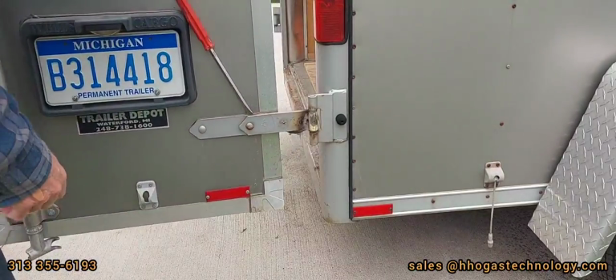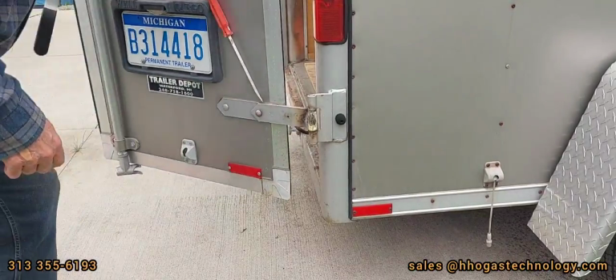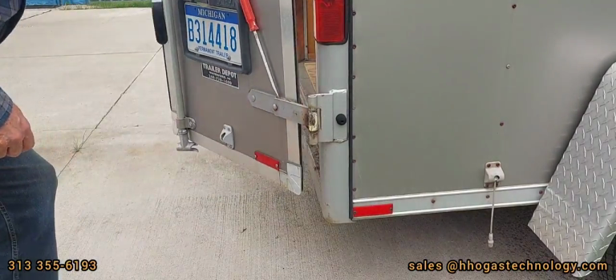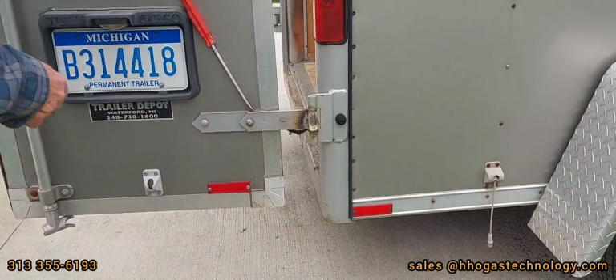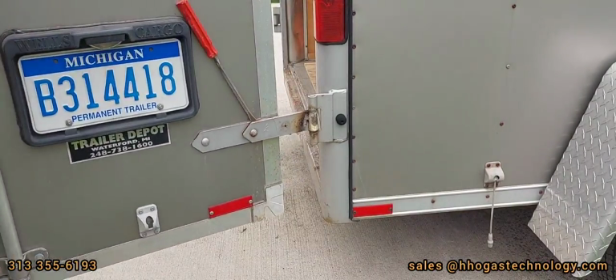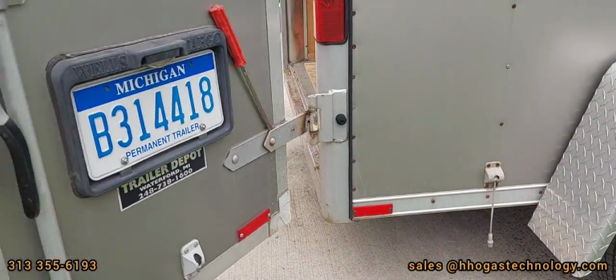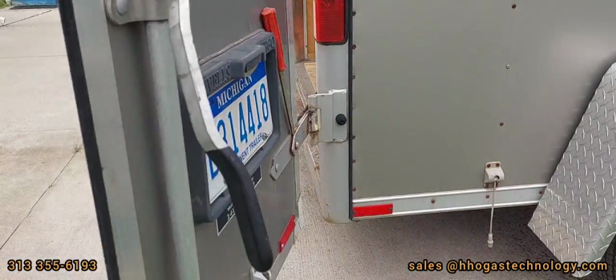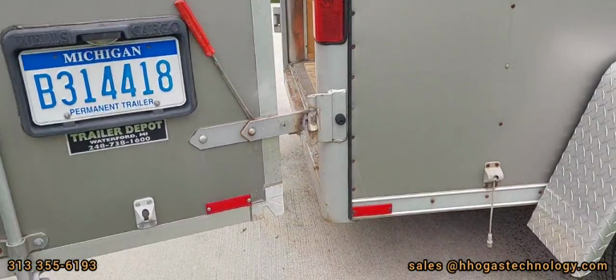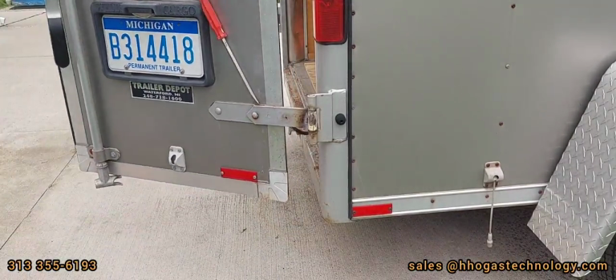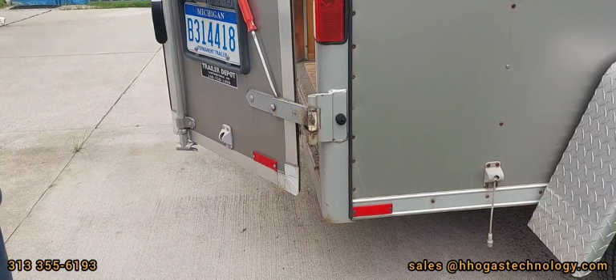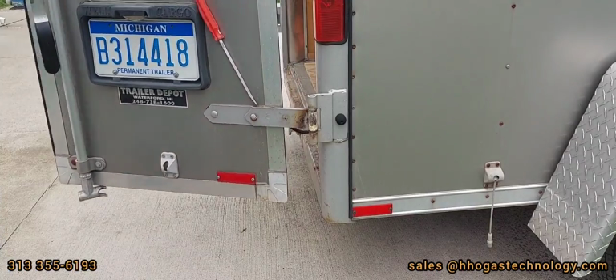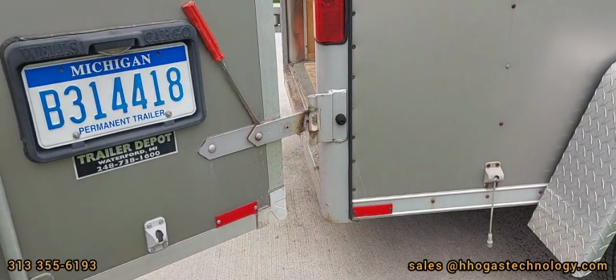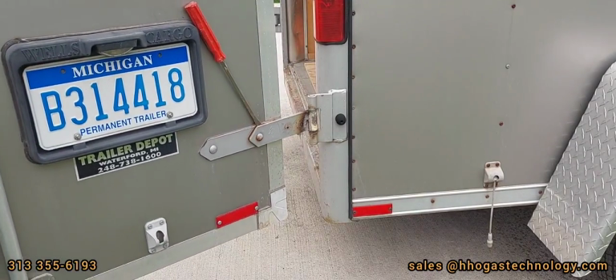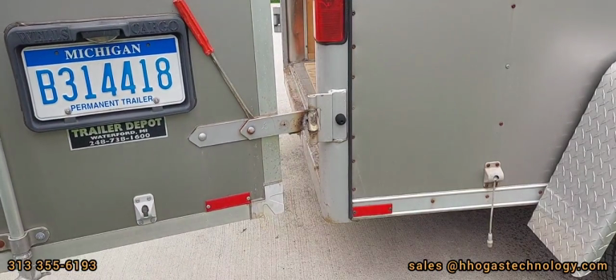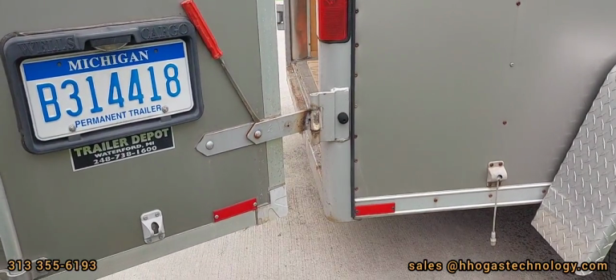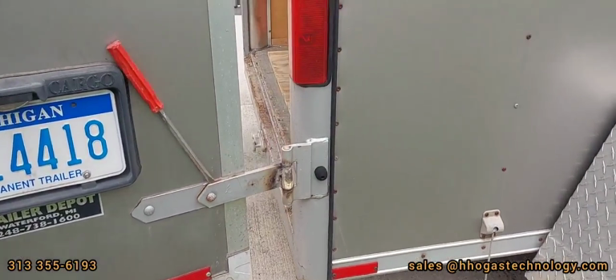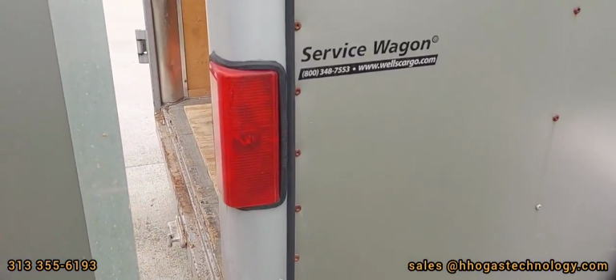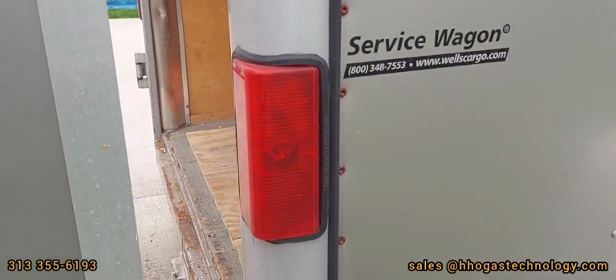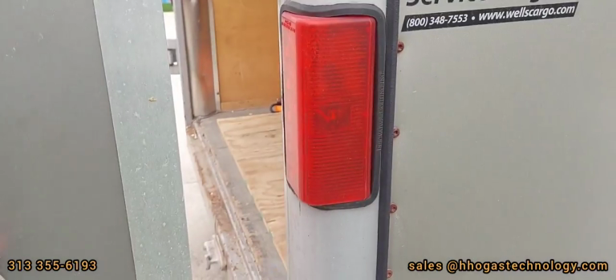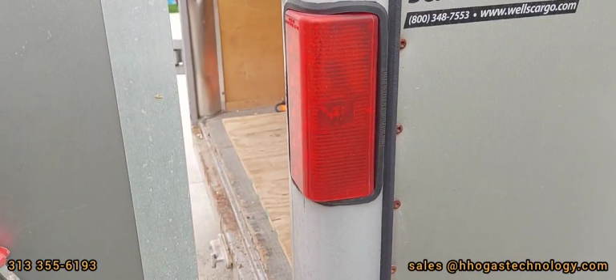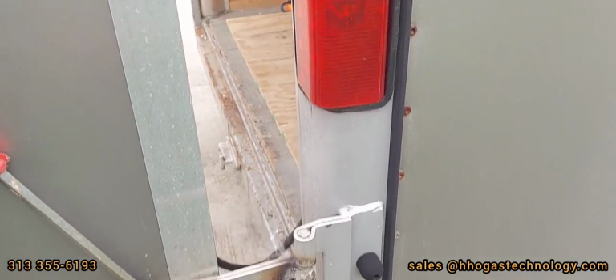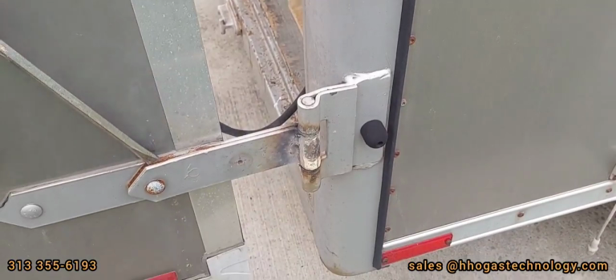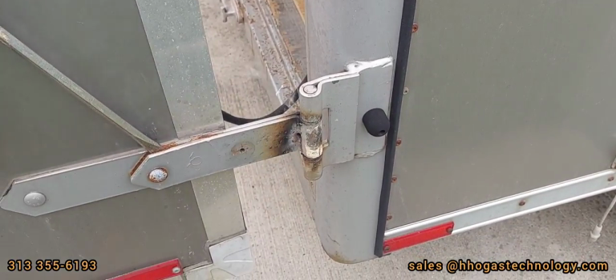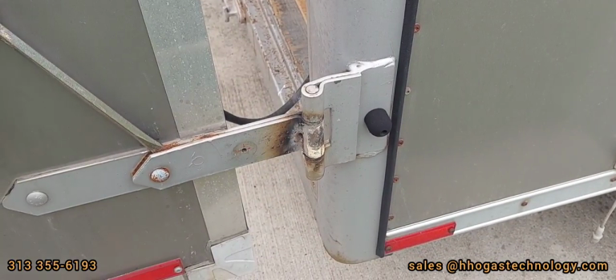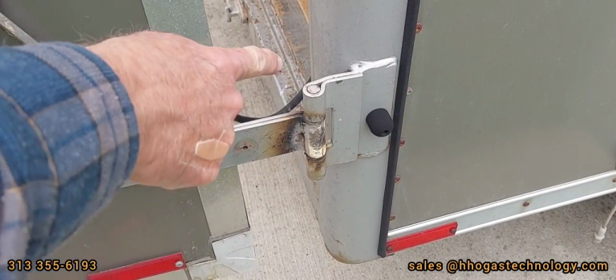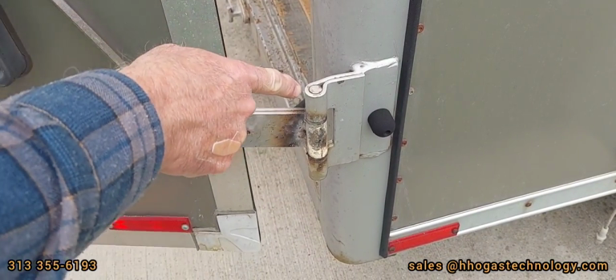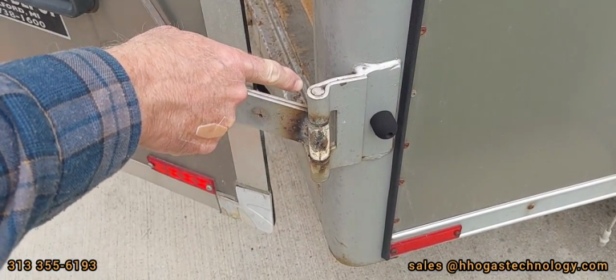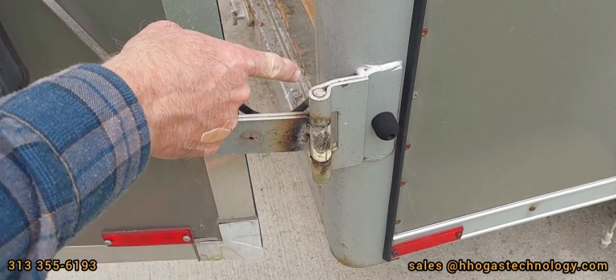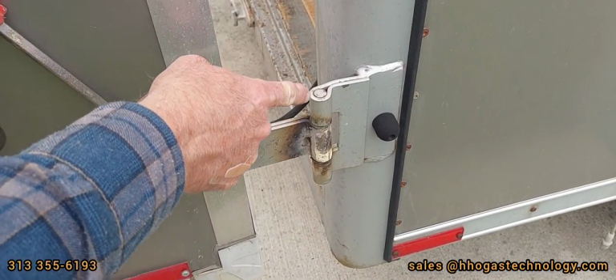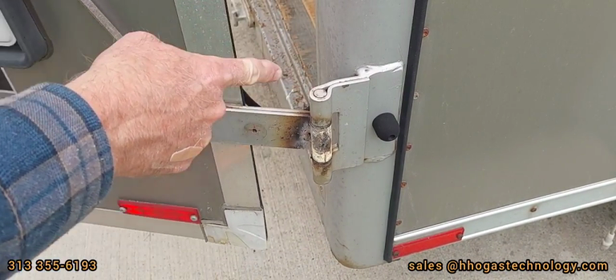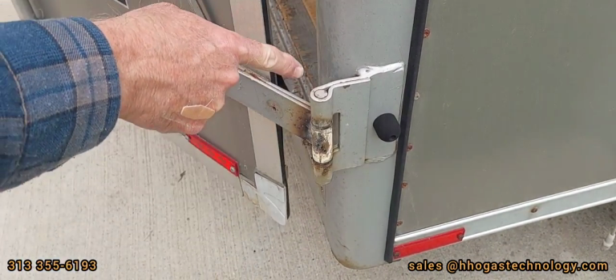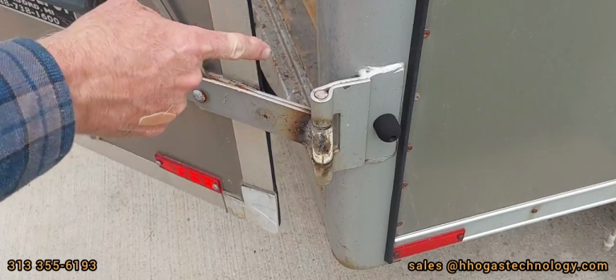Alright, we freed it up. As you can see, the pin is not moving anymore.